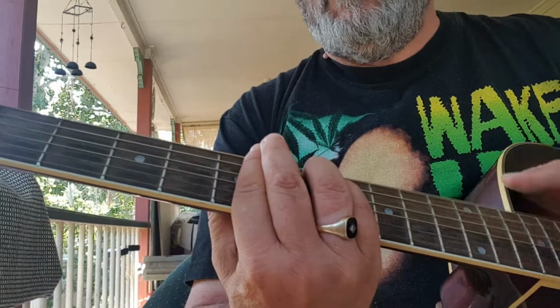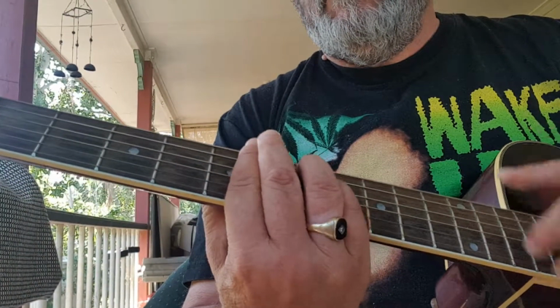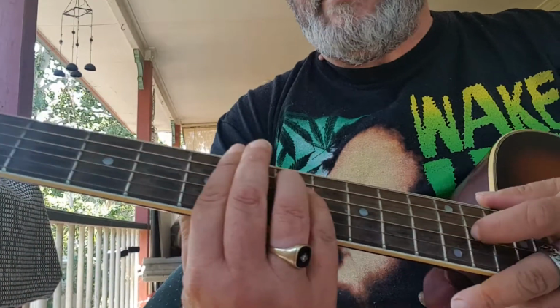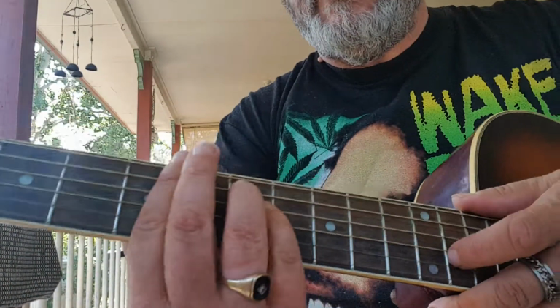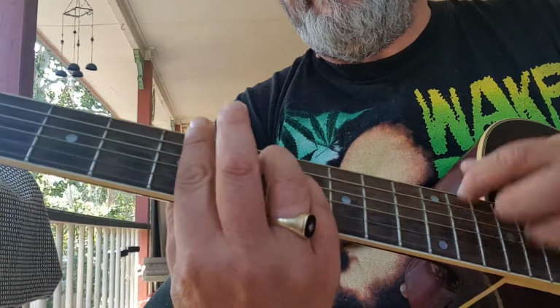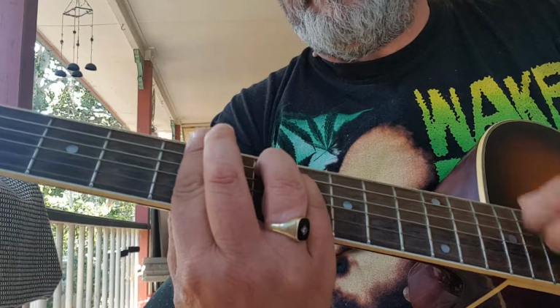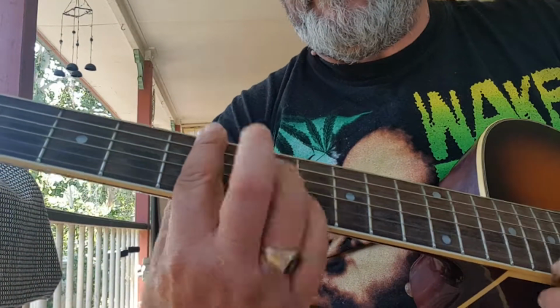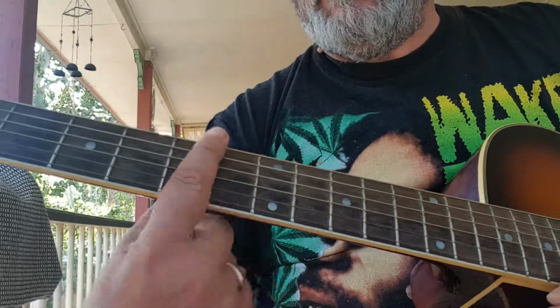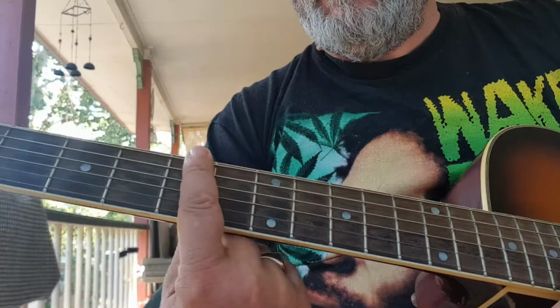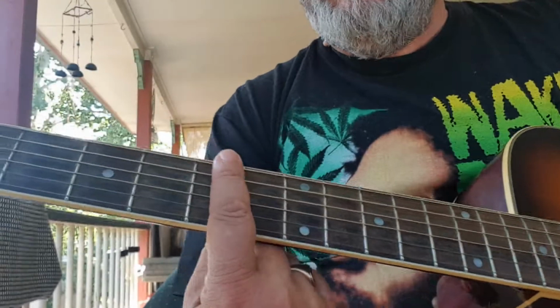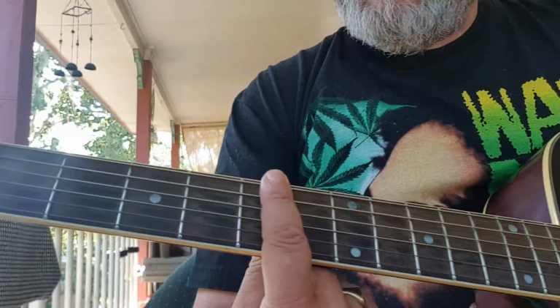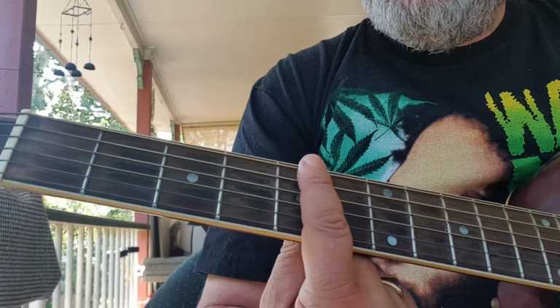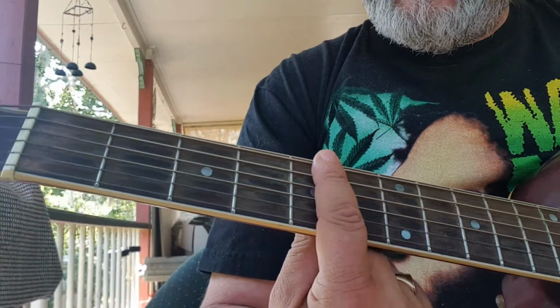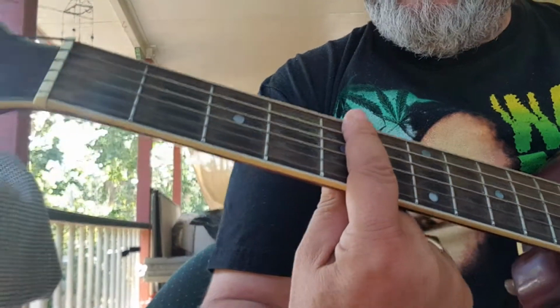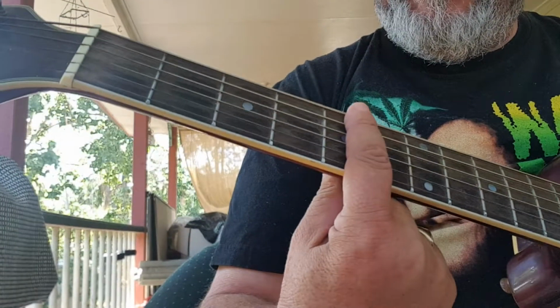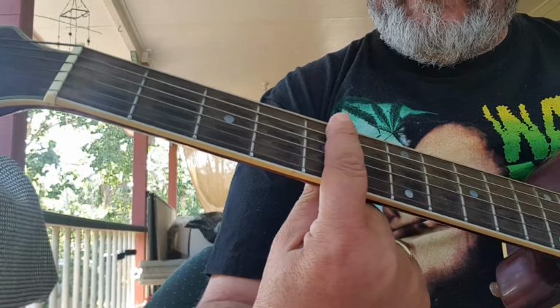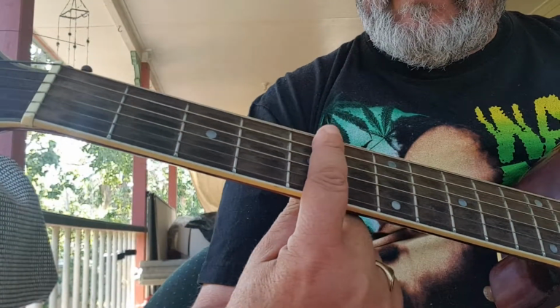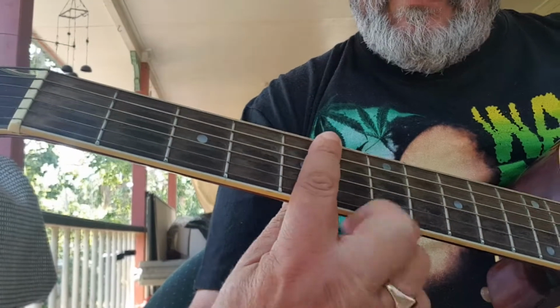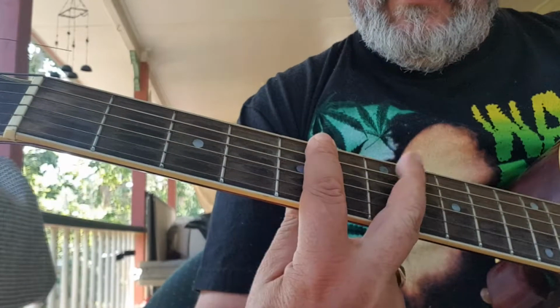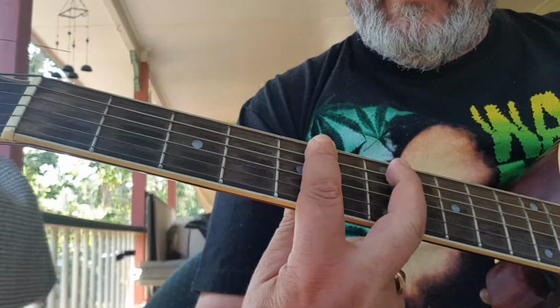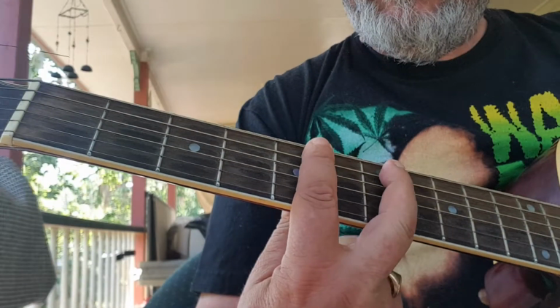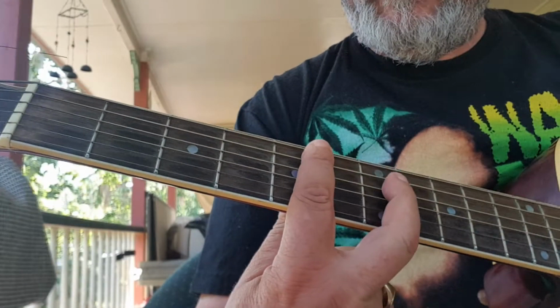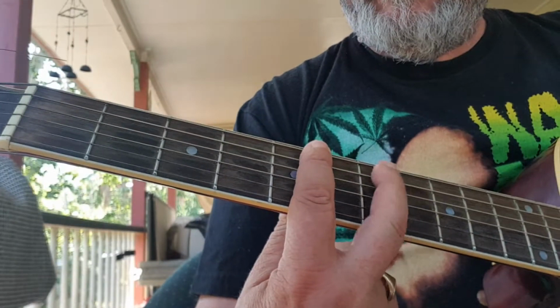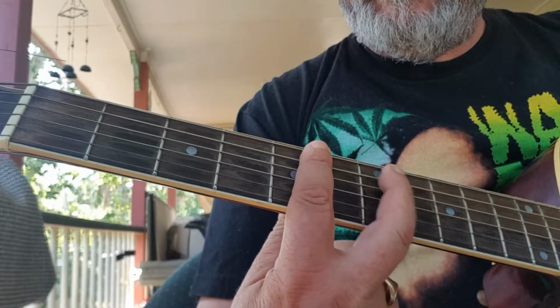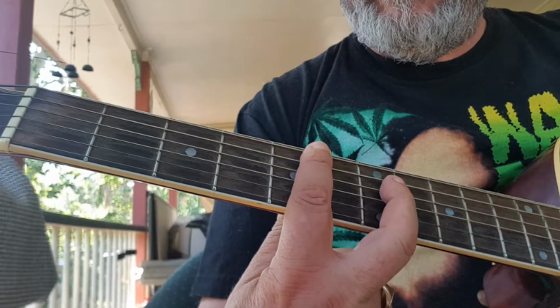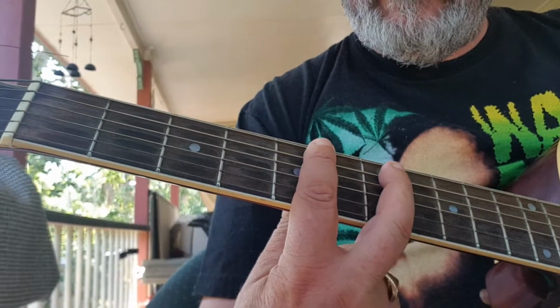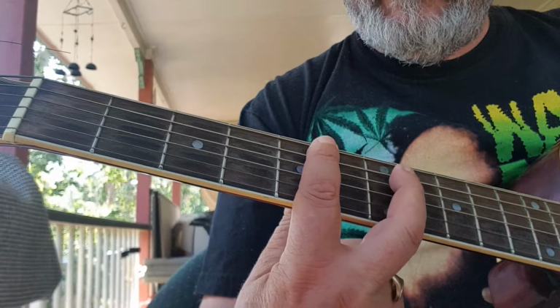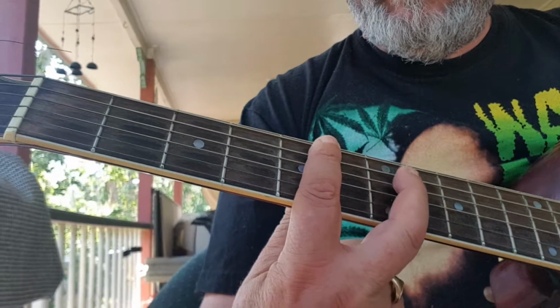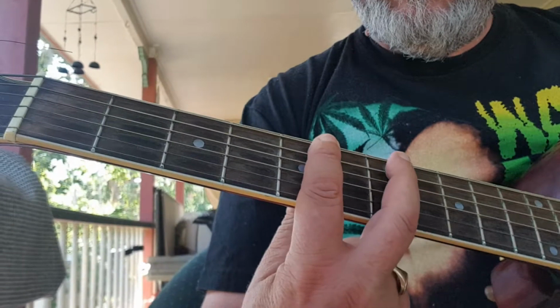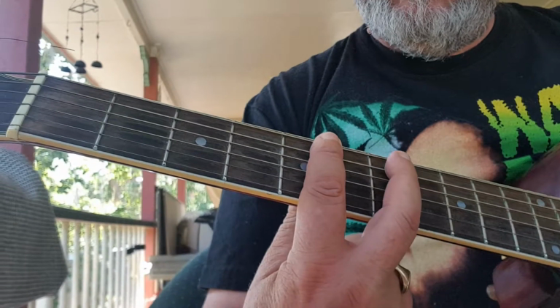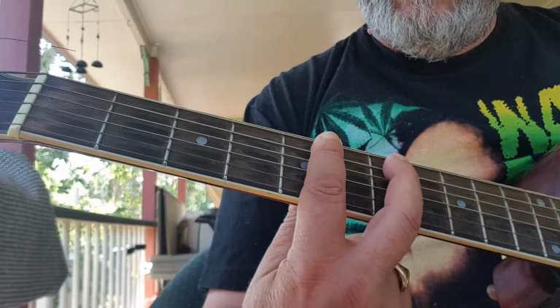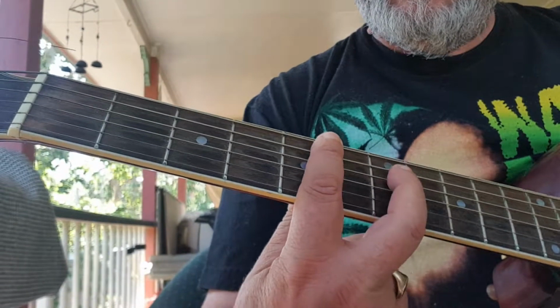Bar chords — bar all the fifth fret, and then two up here. A, G.